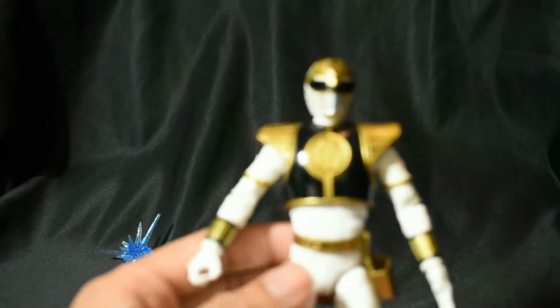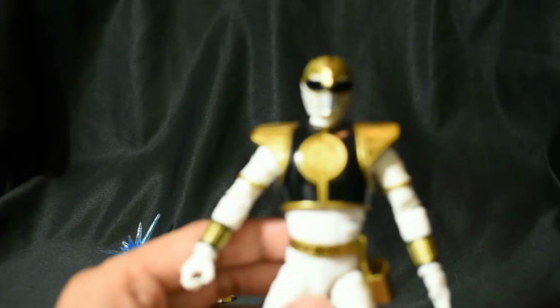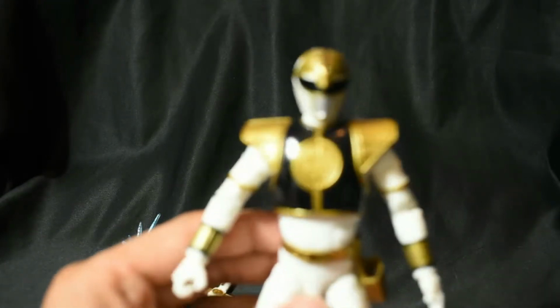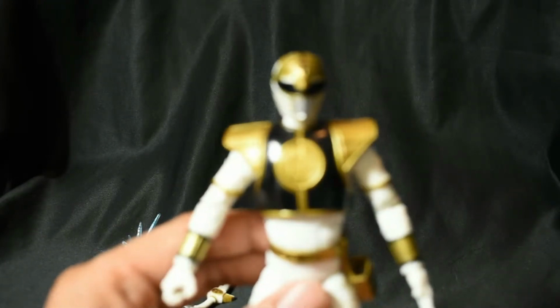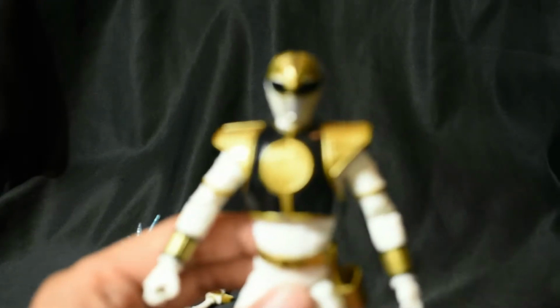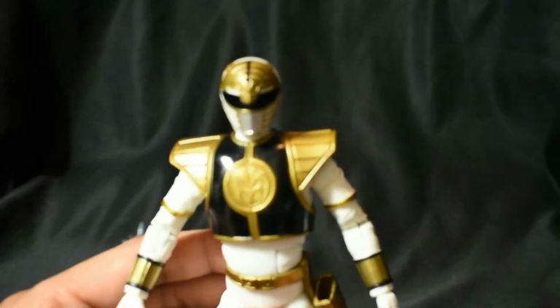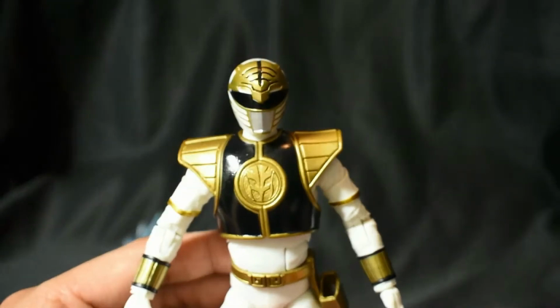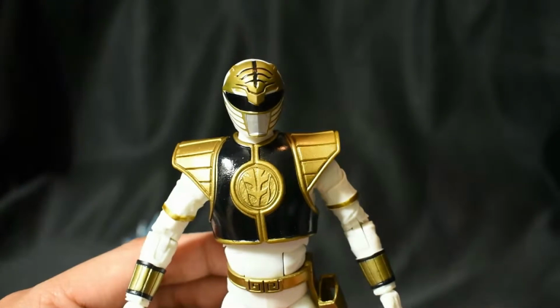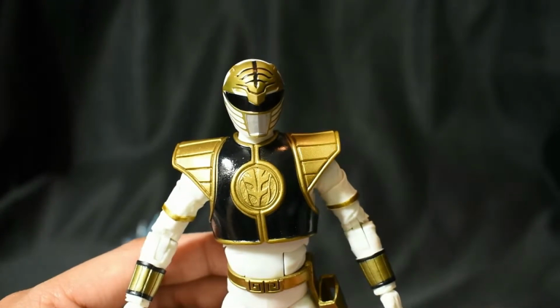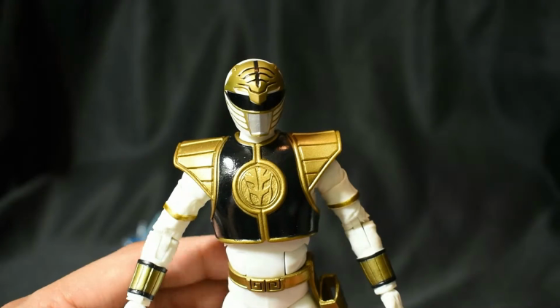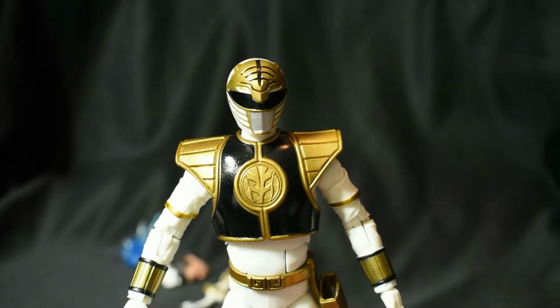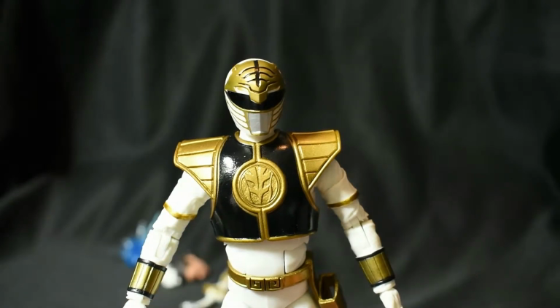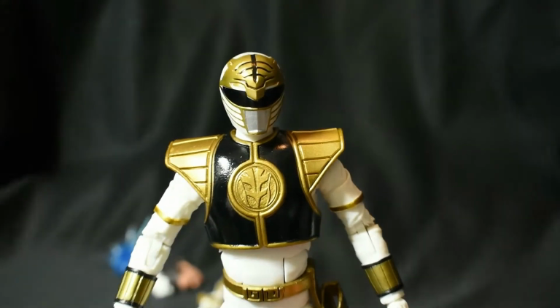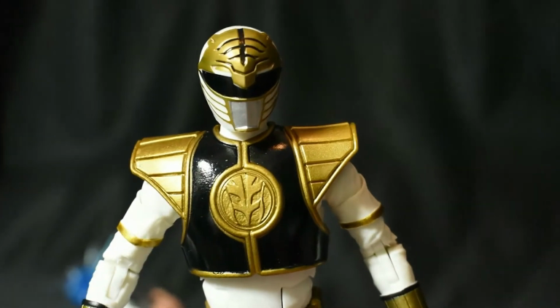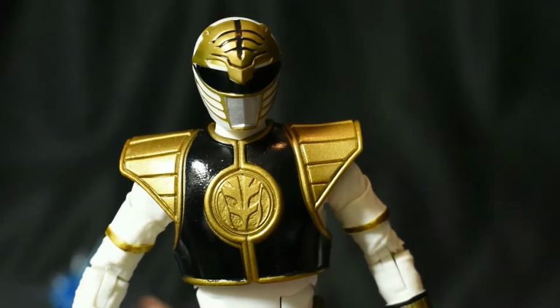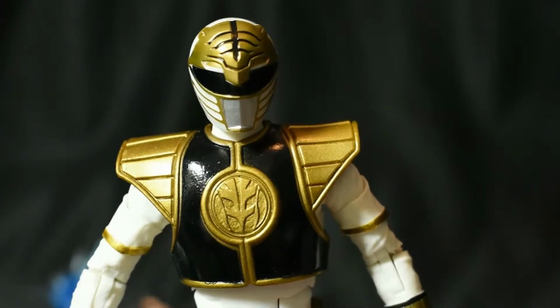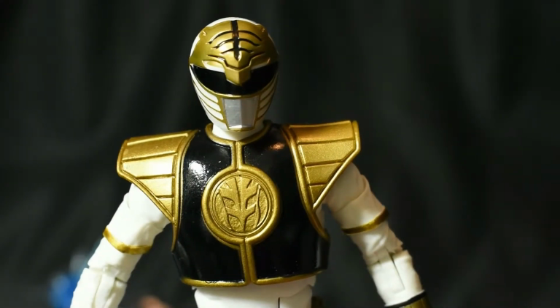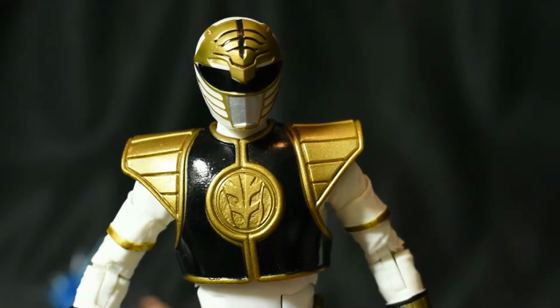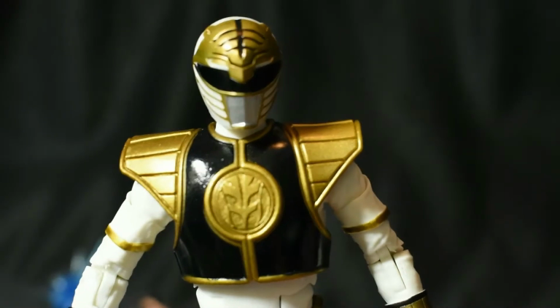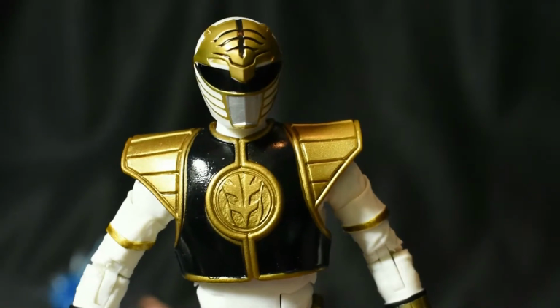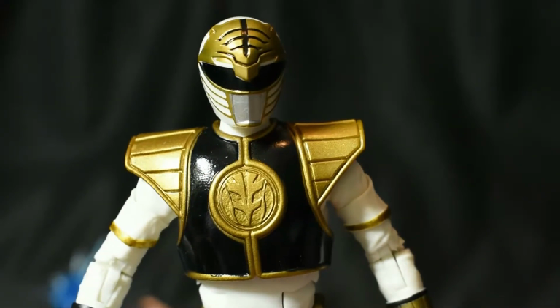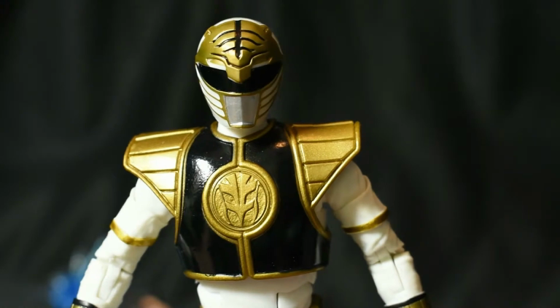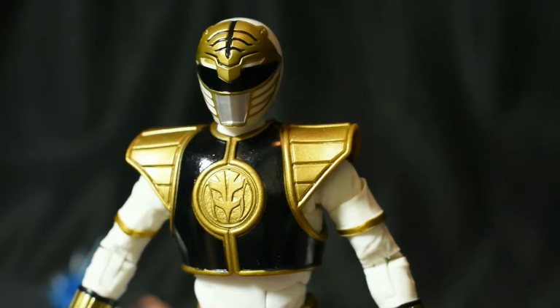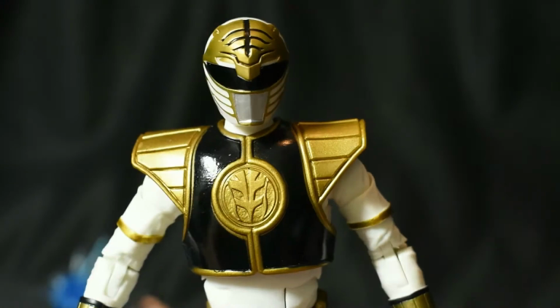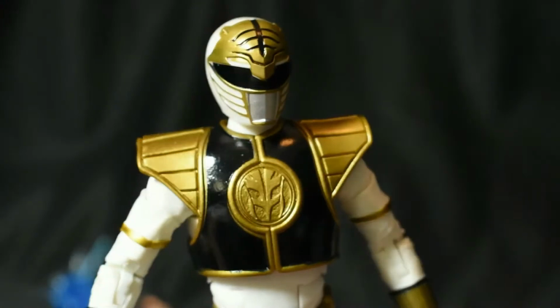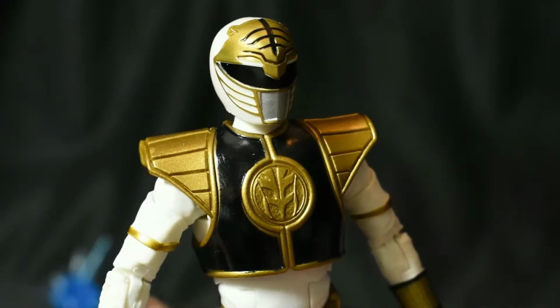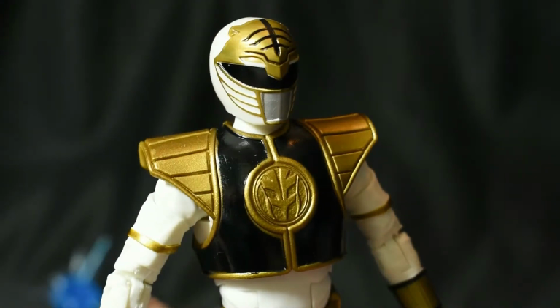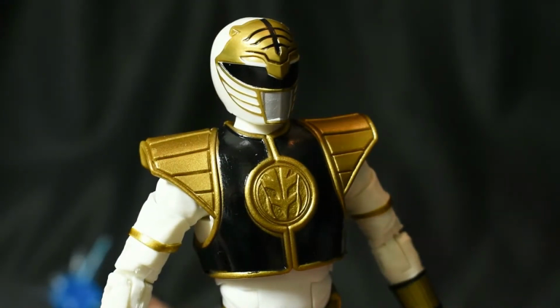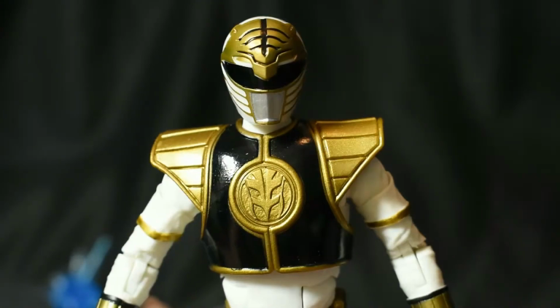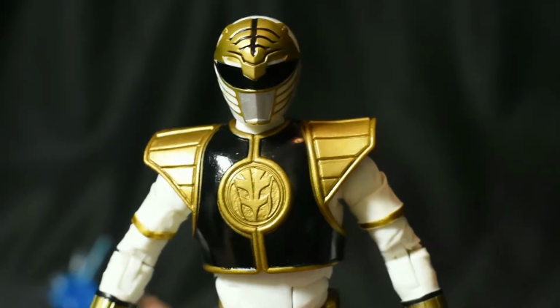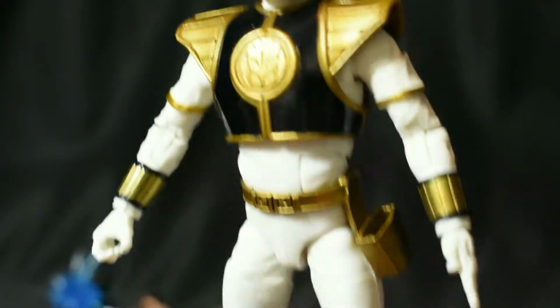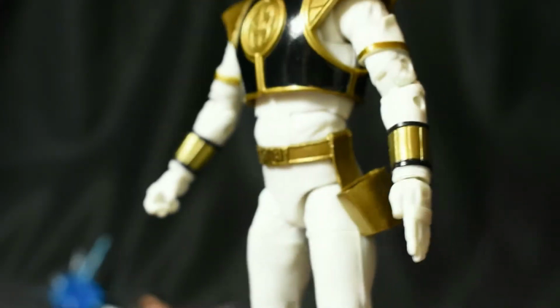Just wrapped — the paint more and detail work on this thing is great. They got that gold just on point. There's just no need for me to do any kind of repainting whatsoever.